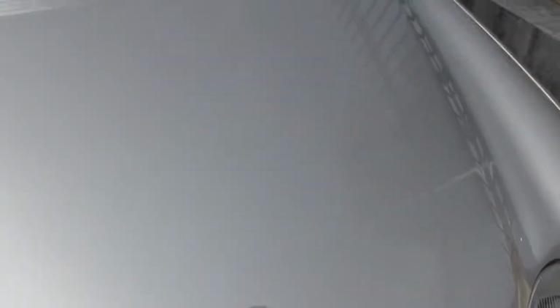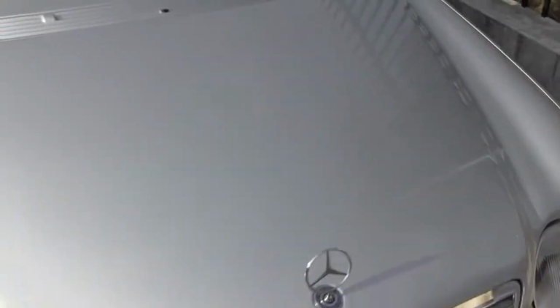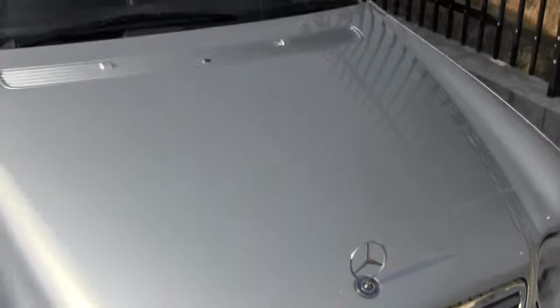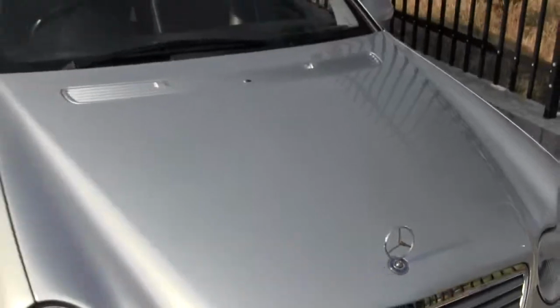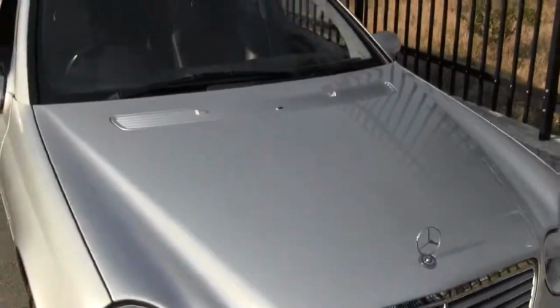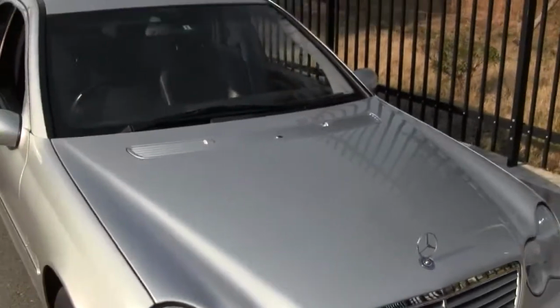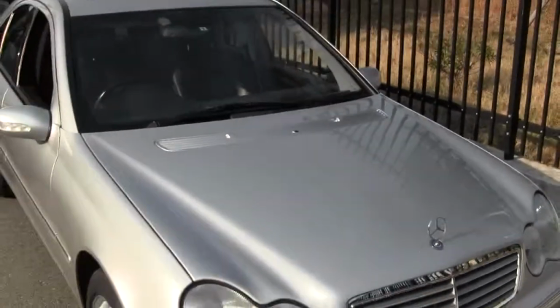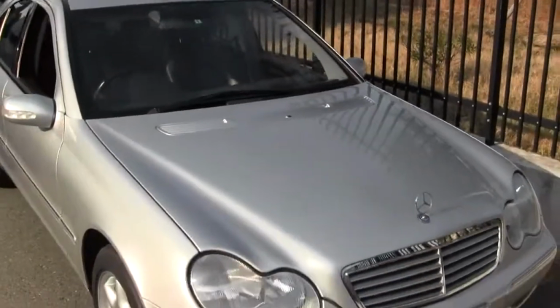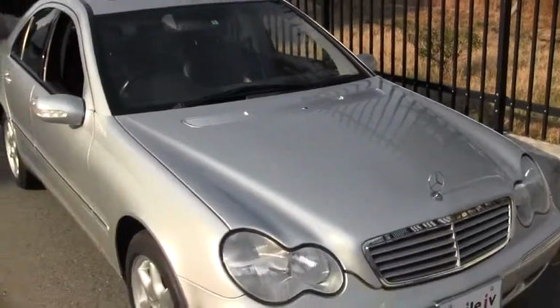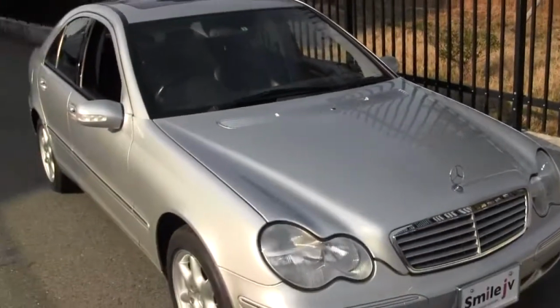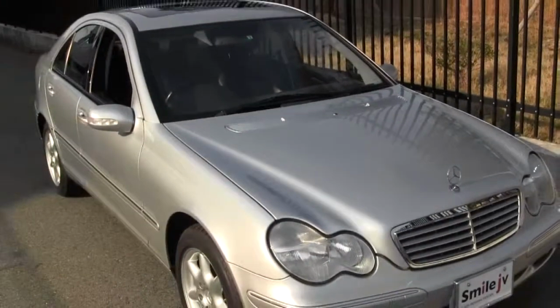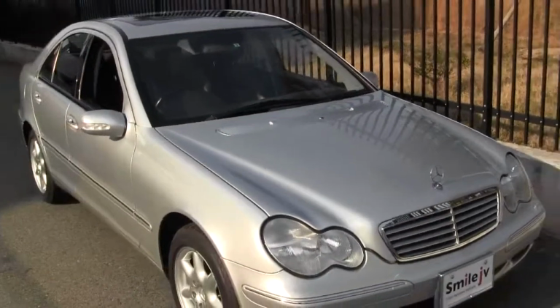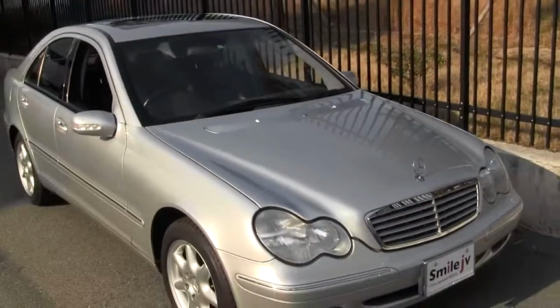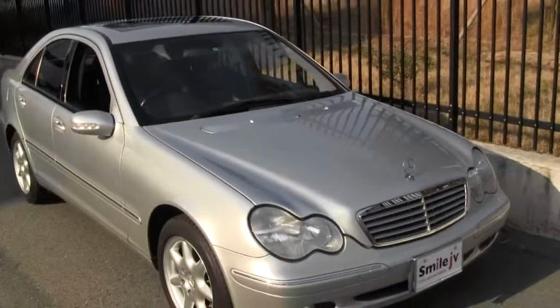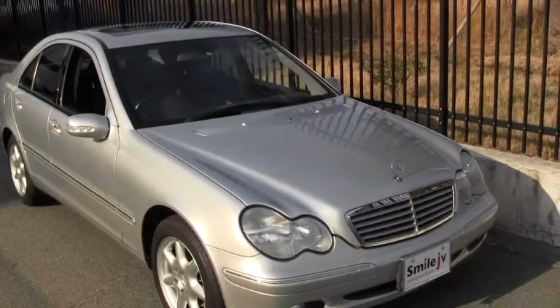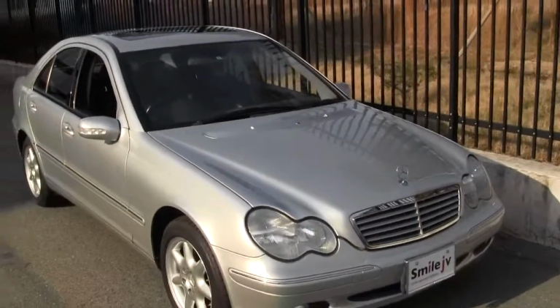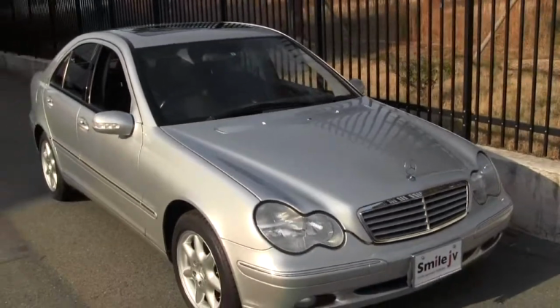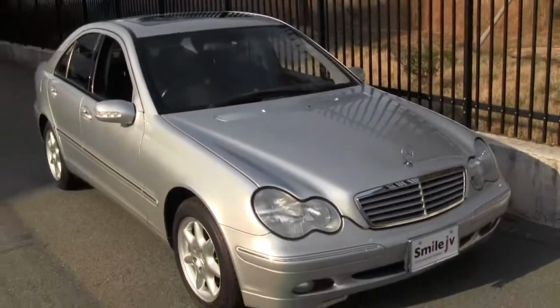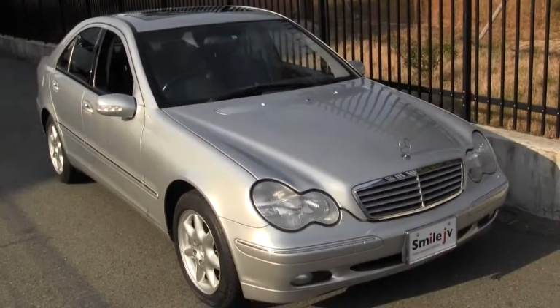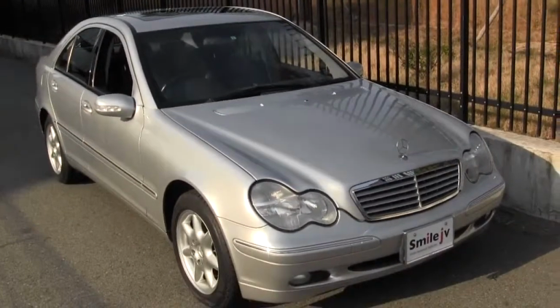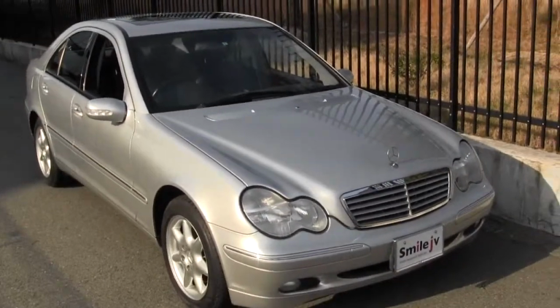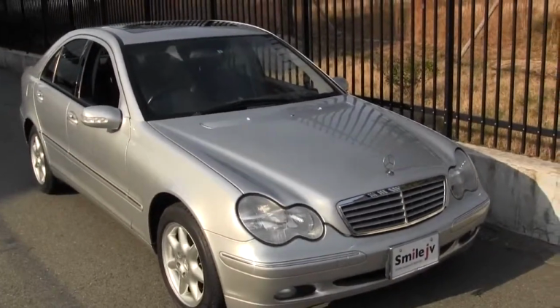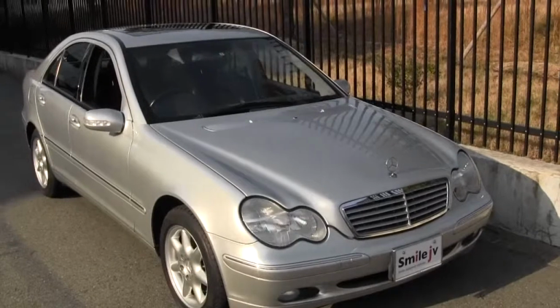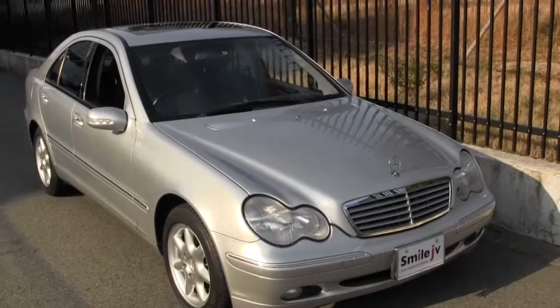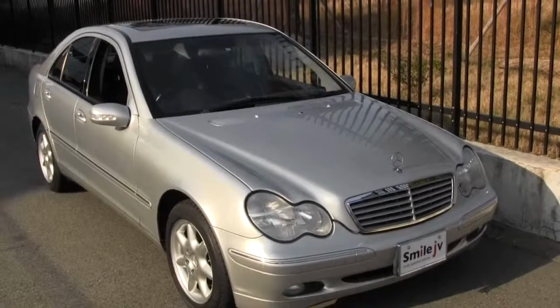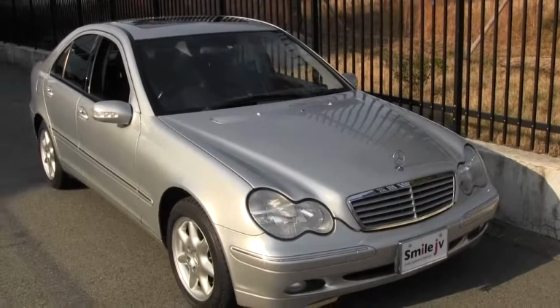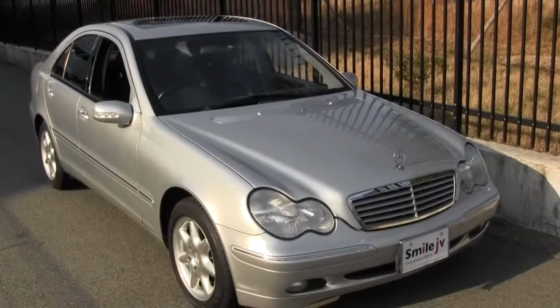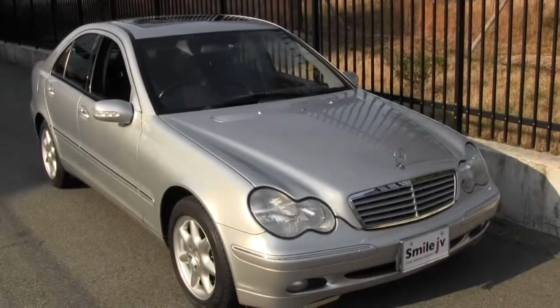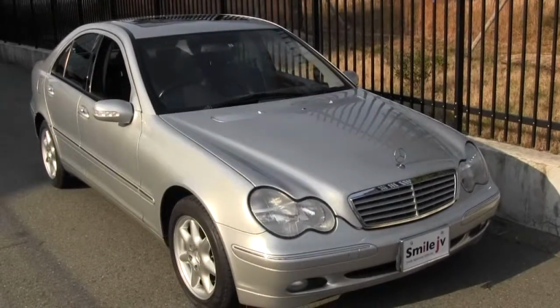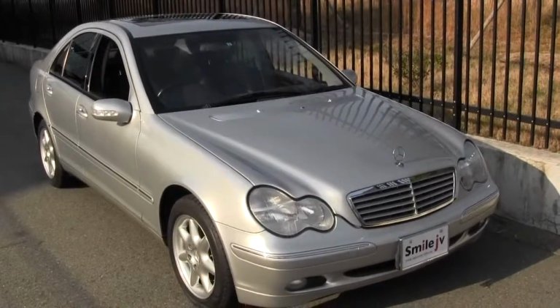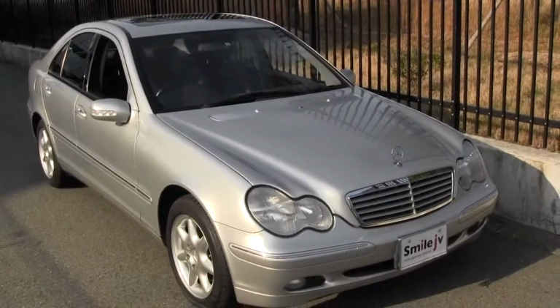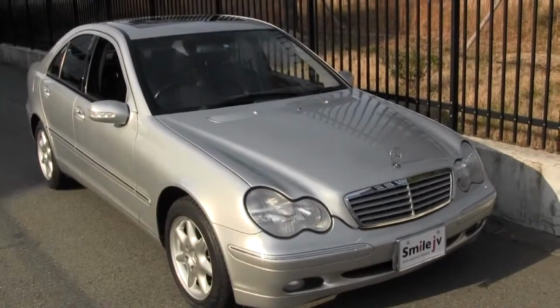So there you have it — a beautiful C240, full leather, sunroof, and only 40,000 kilometres. Thanks for watching.